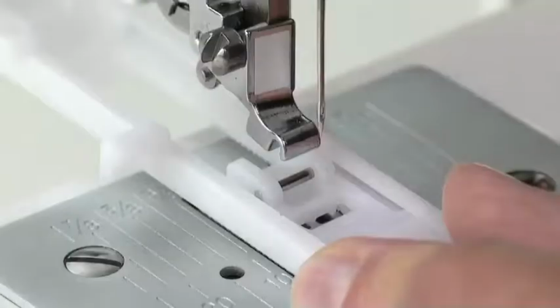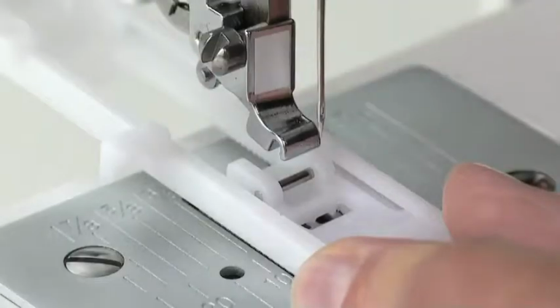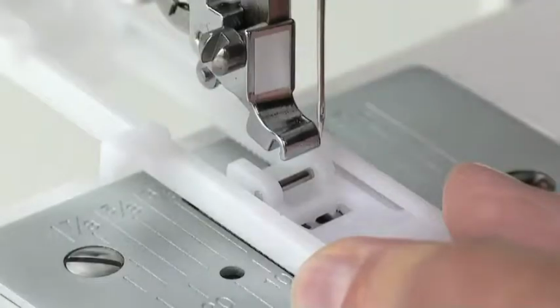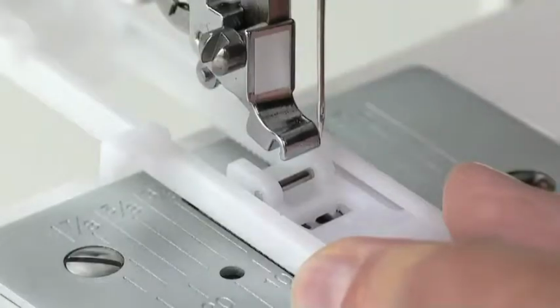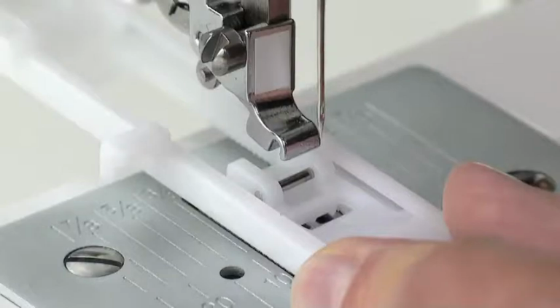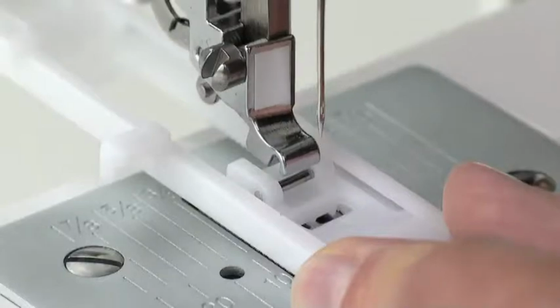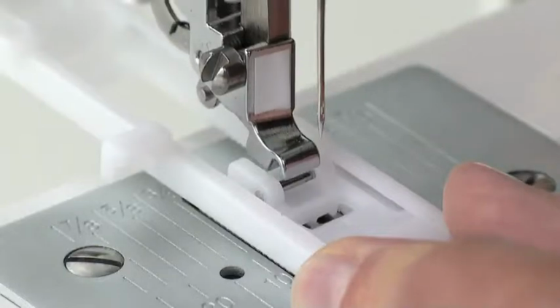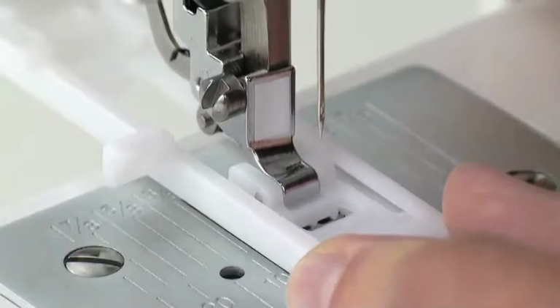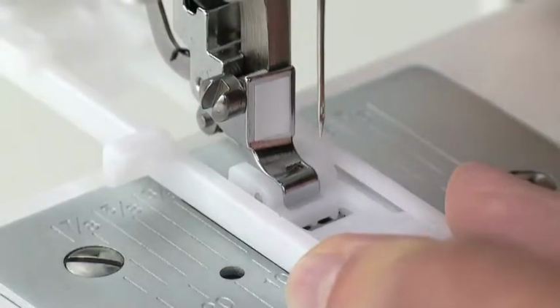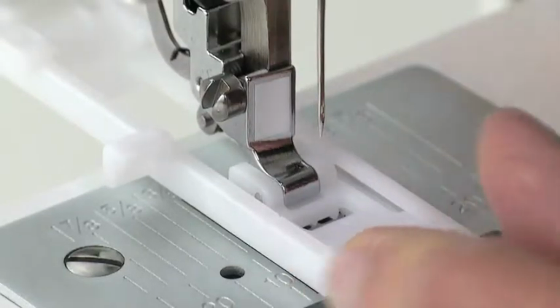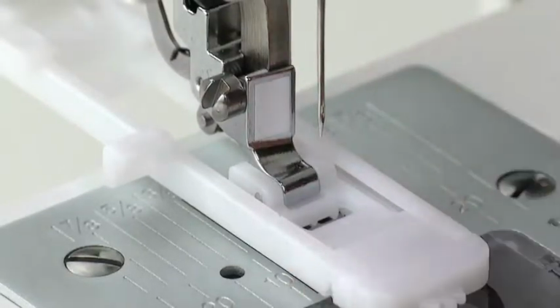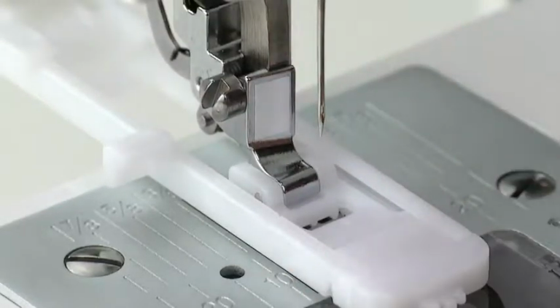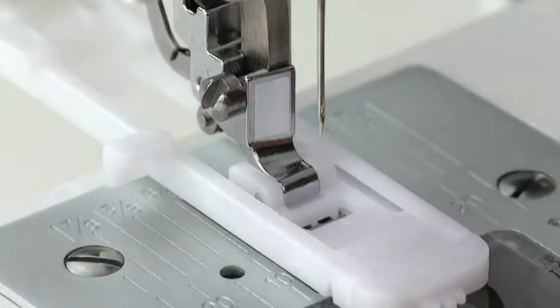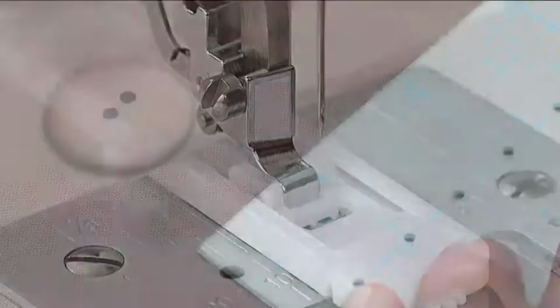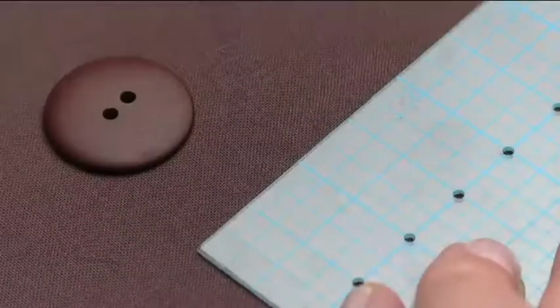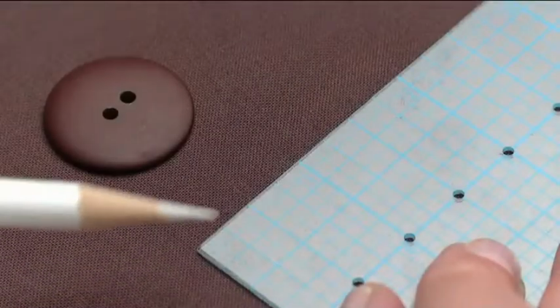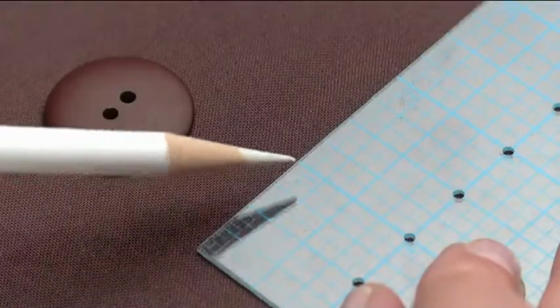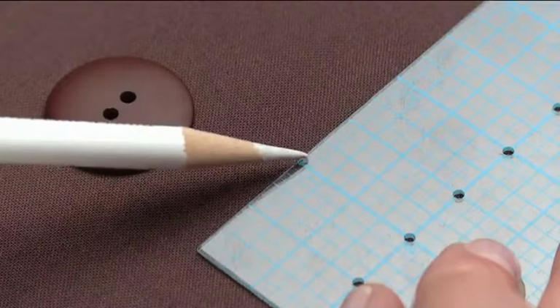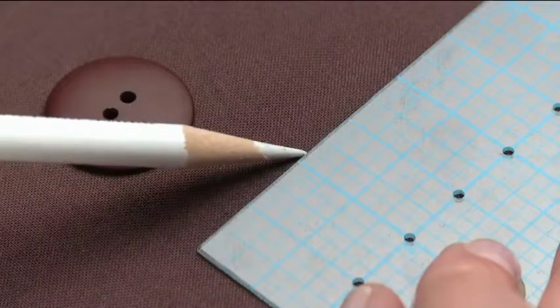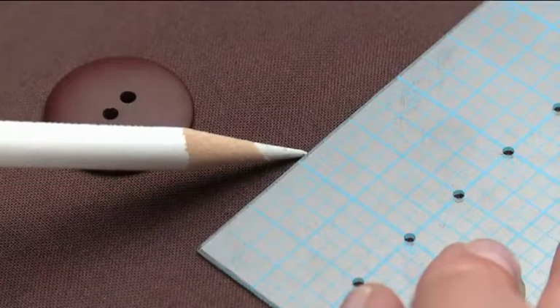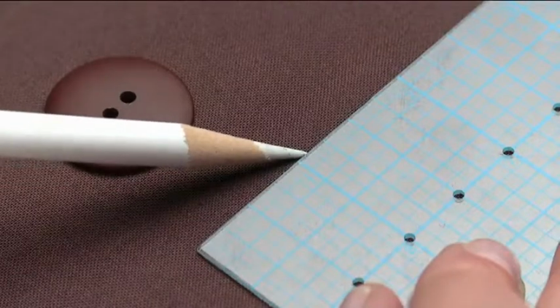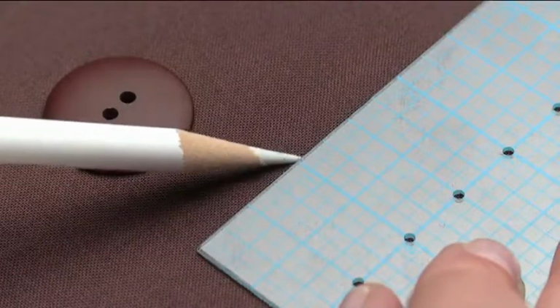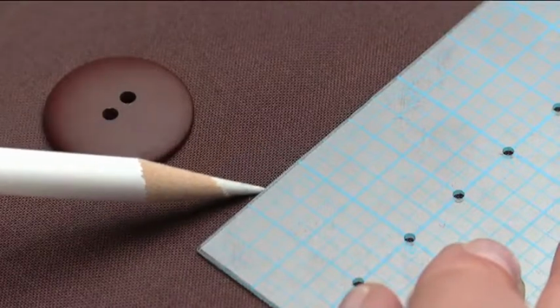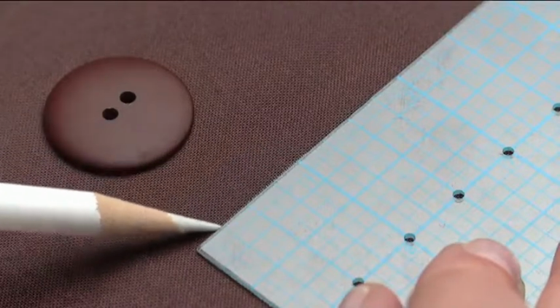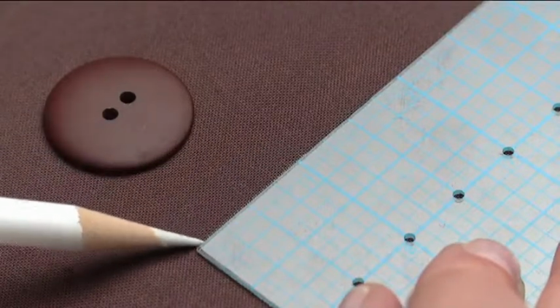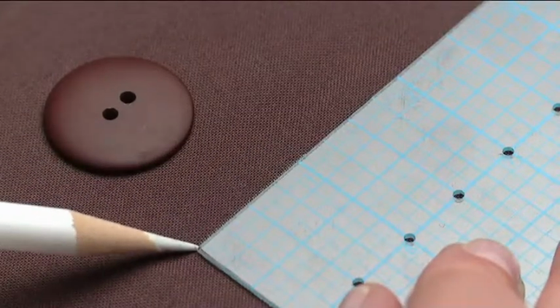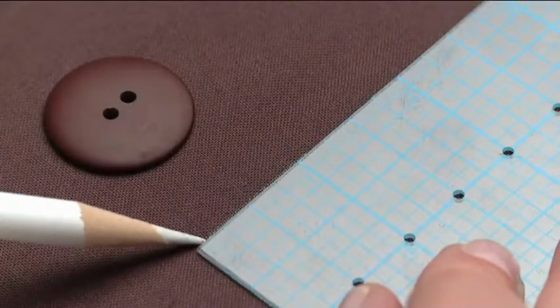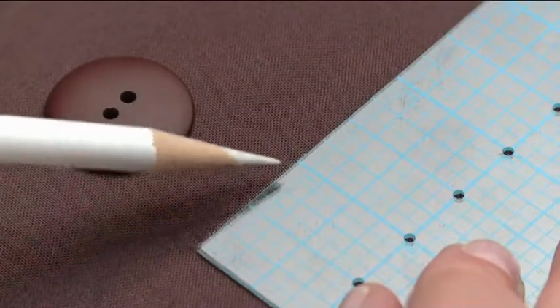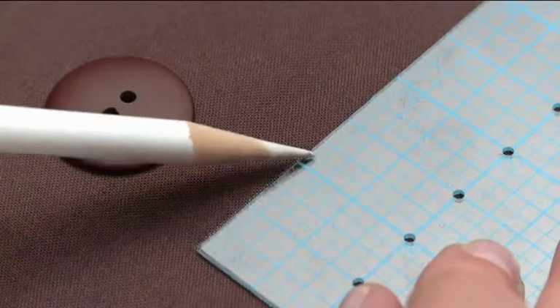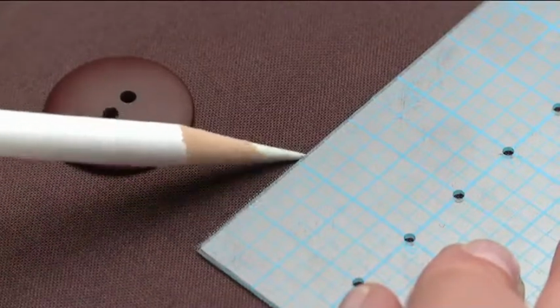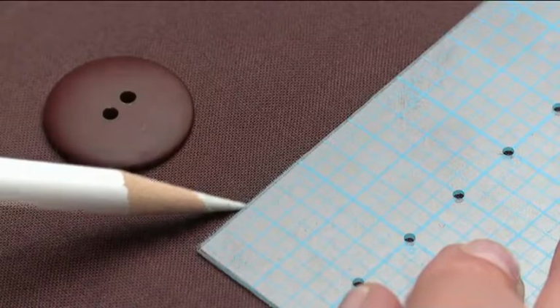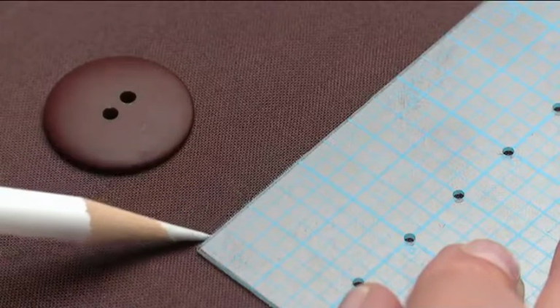Attach the foot to the presser foot holder. Determine the placement and direction of the buttonhole, and mark the placement on the fabric with a fabric marking tool.